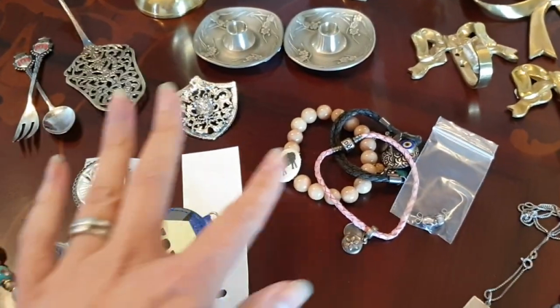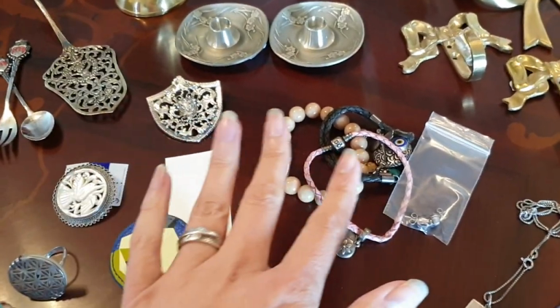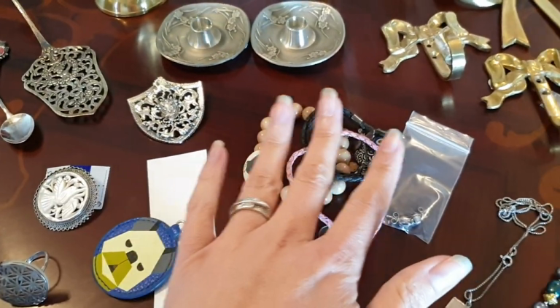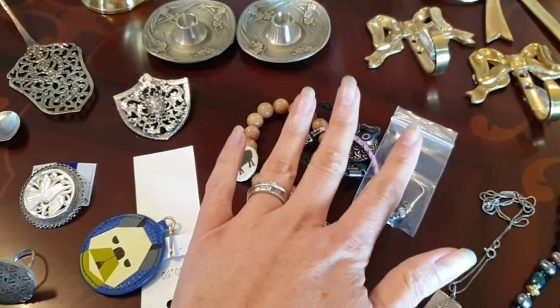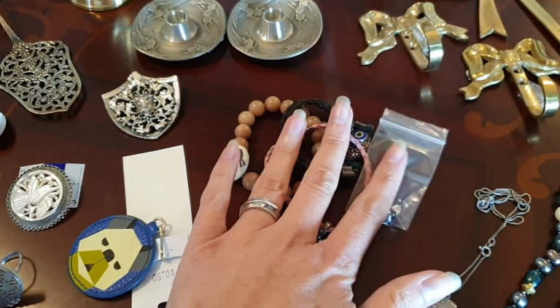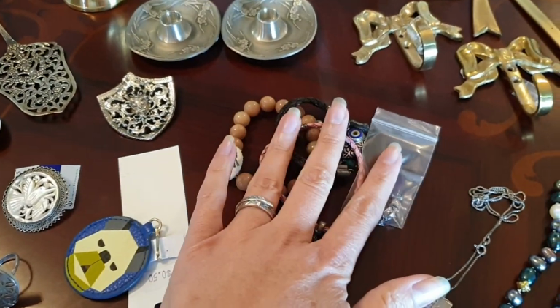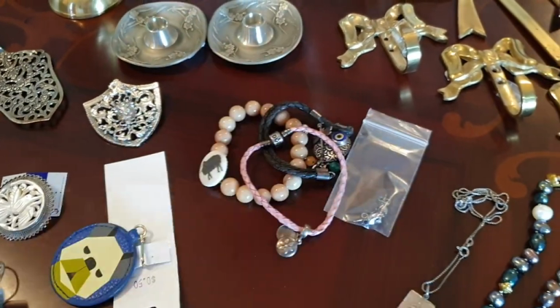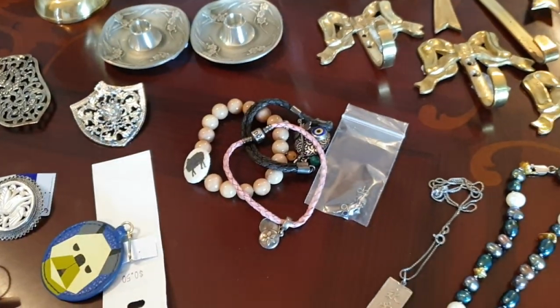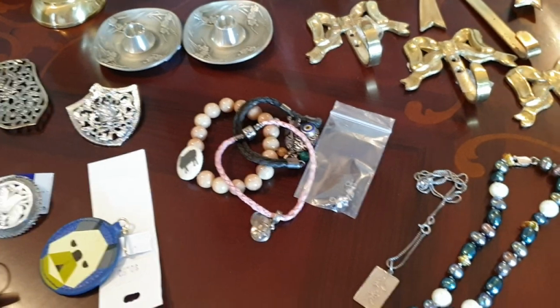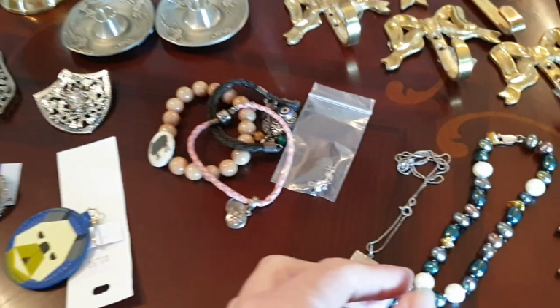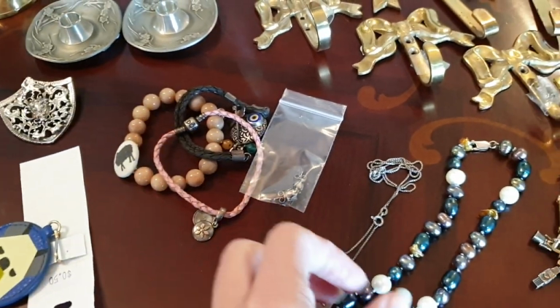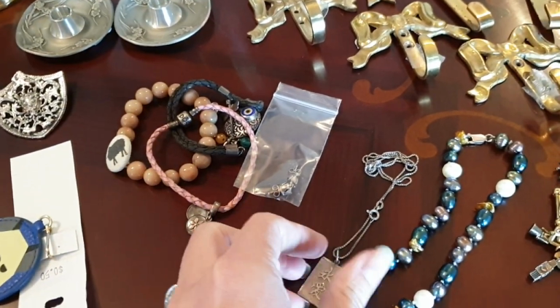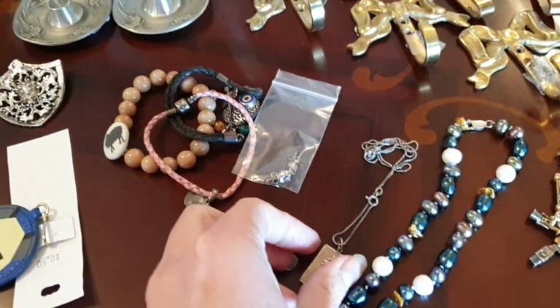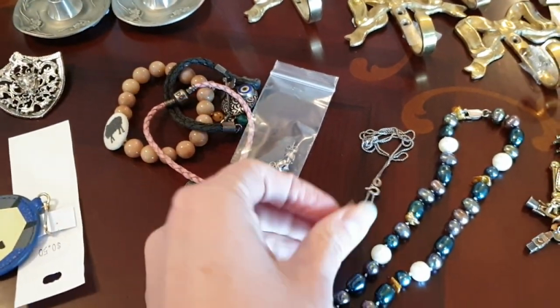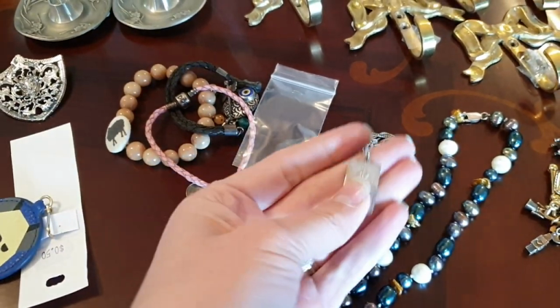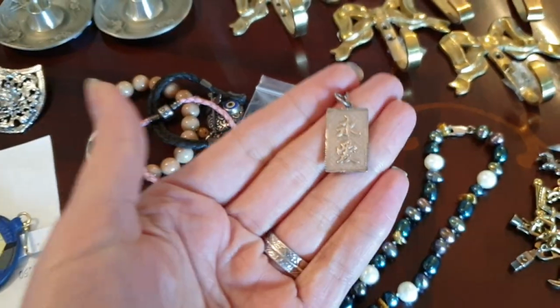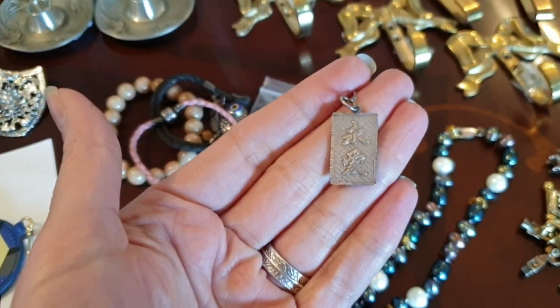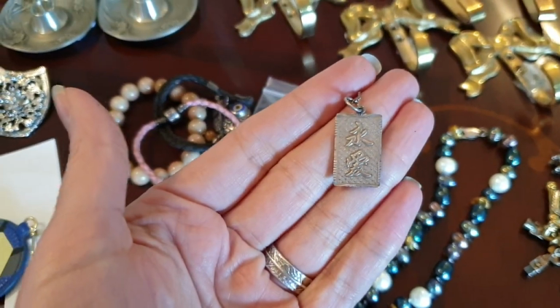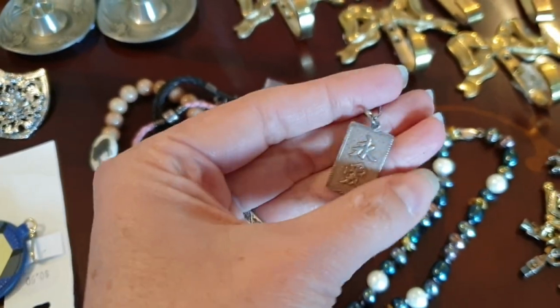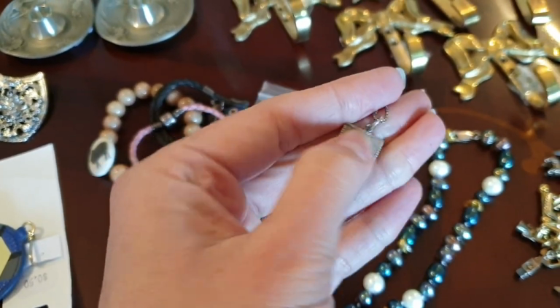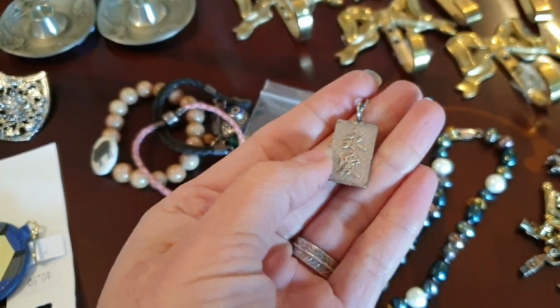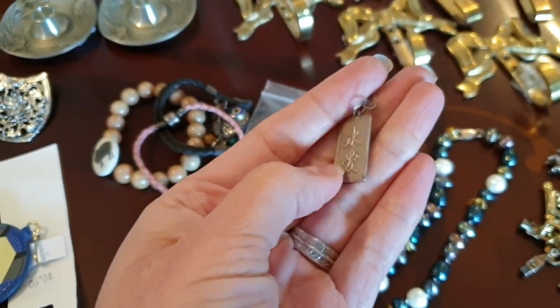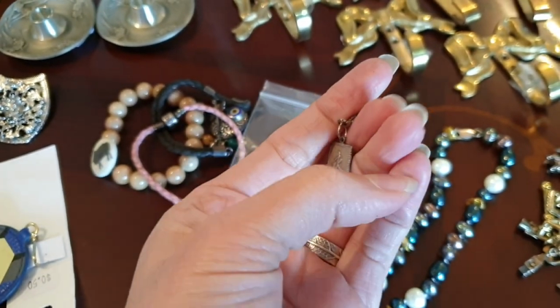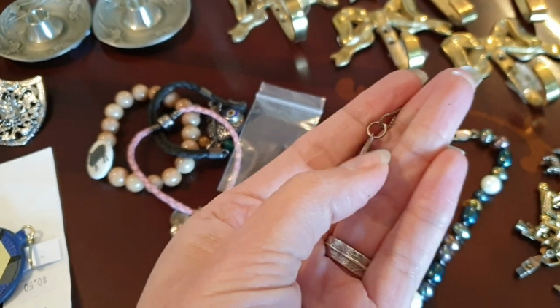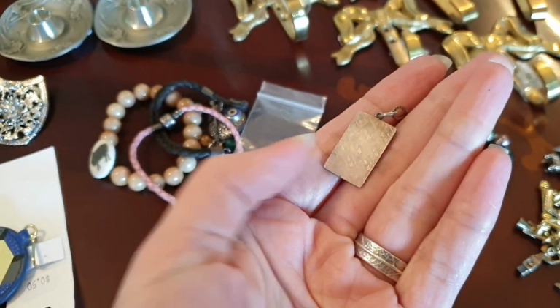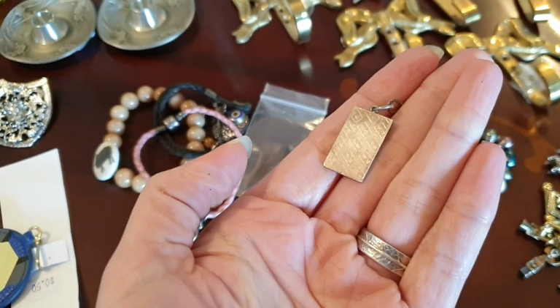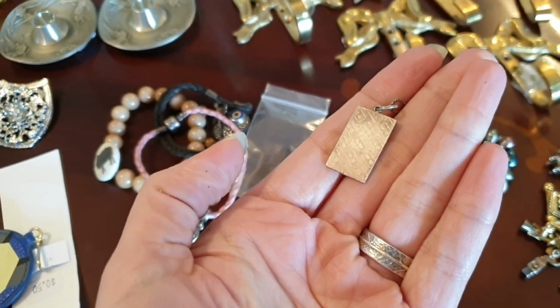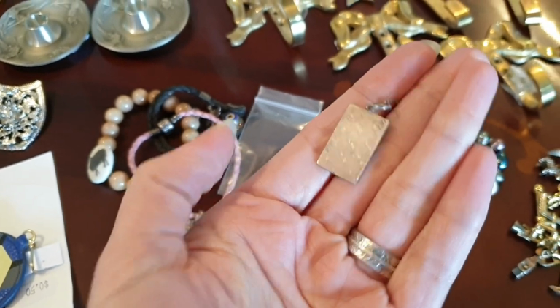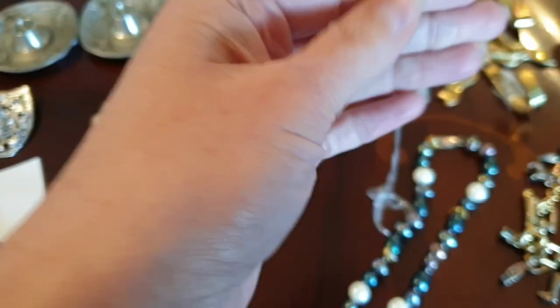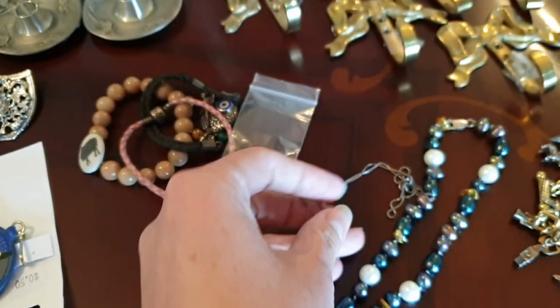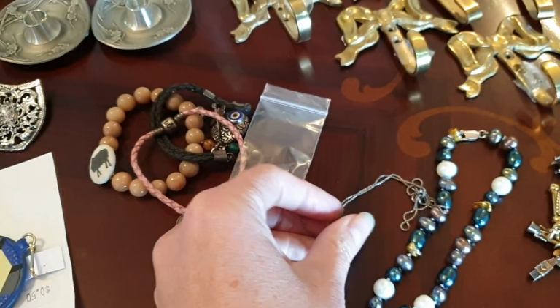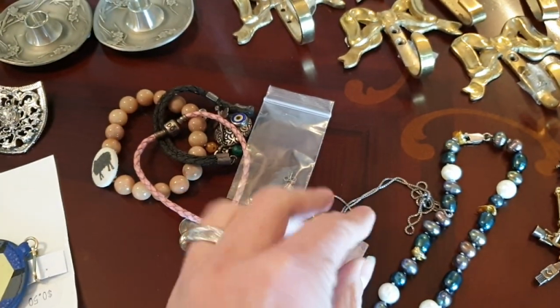The next piece we got was this sterling silver chain with a little pendant, and that was $1.